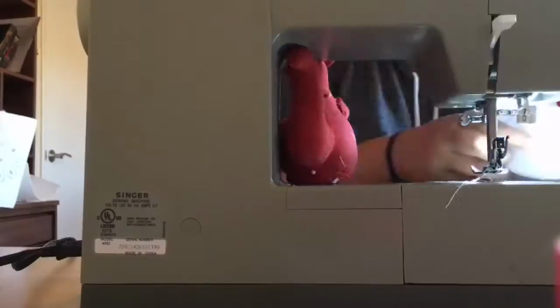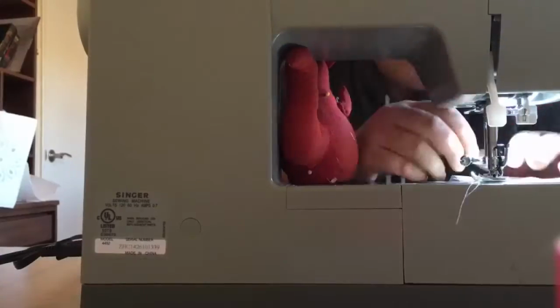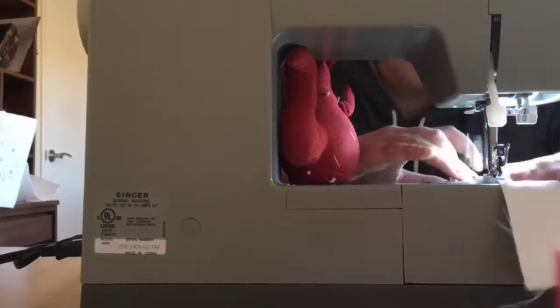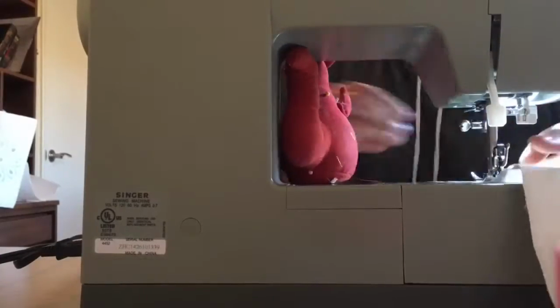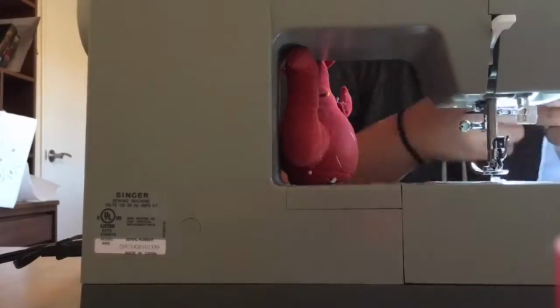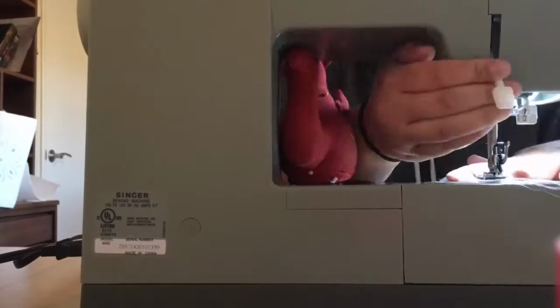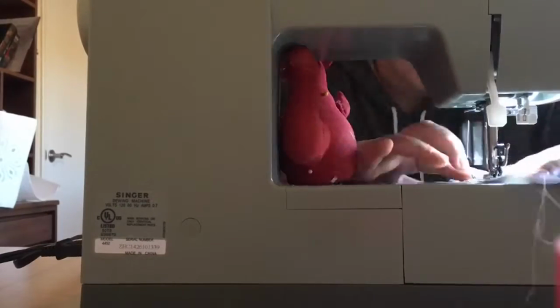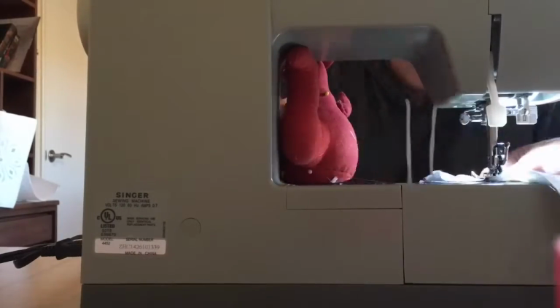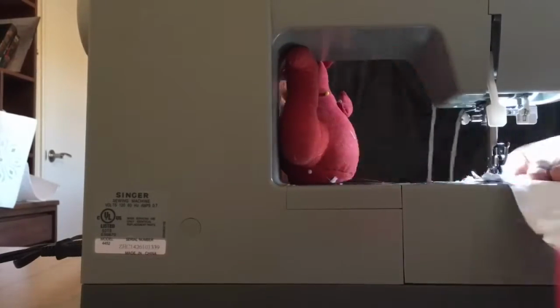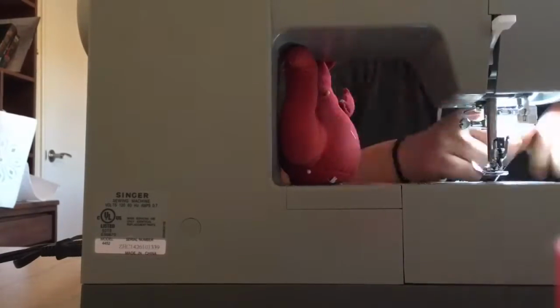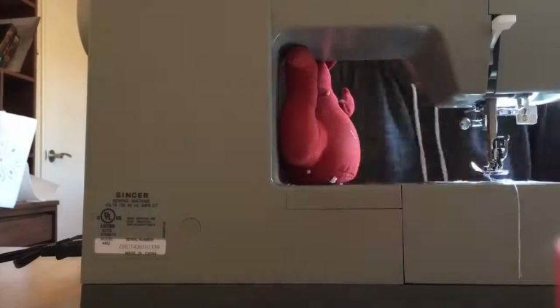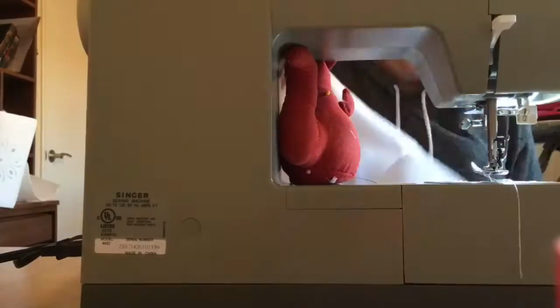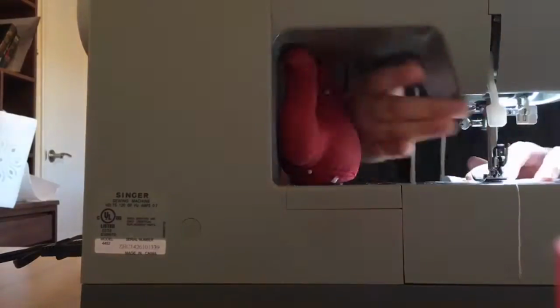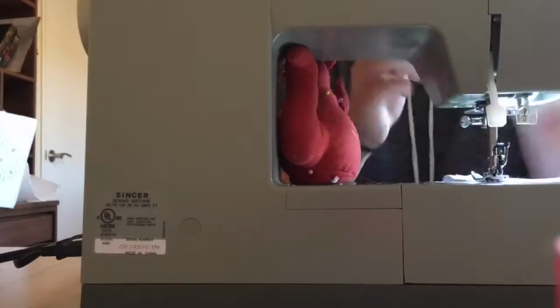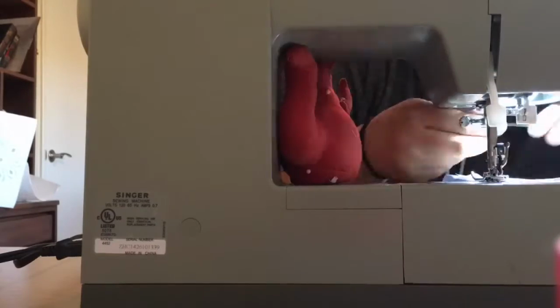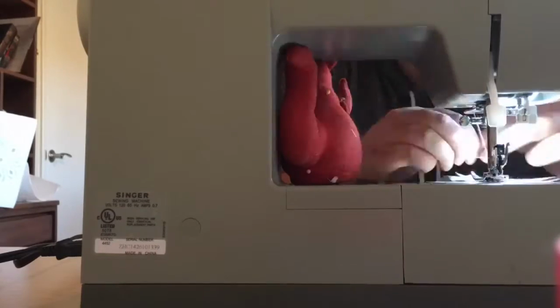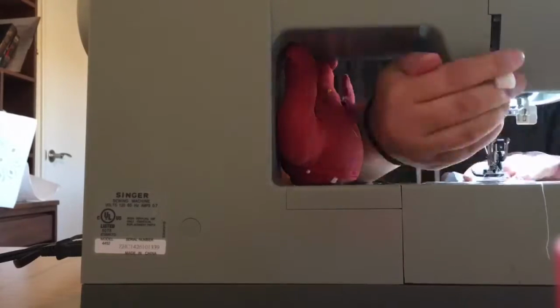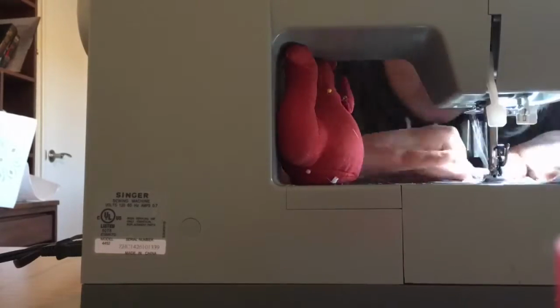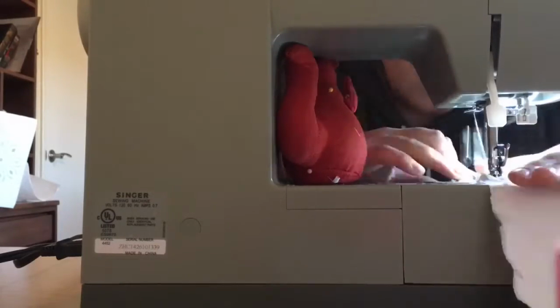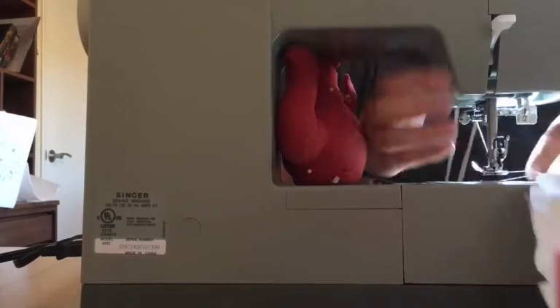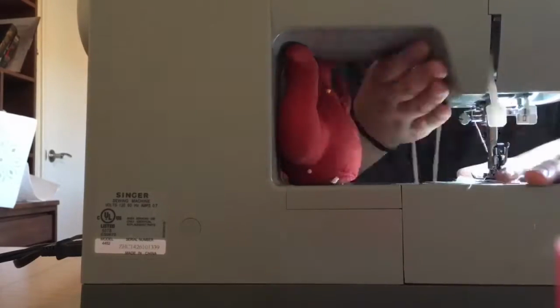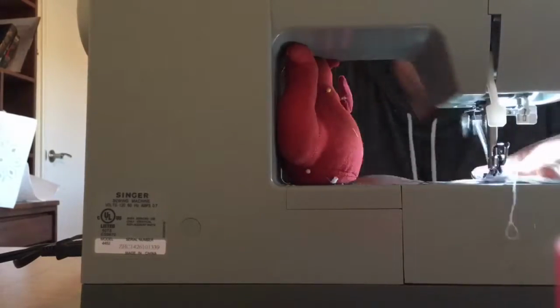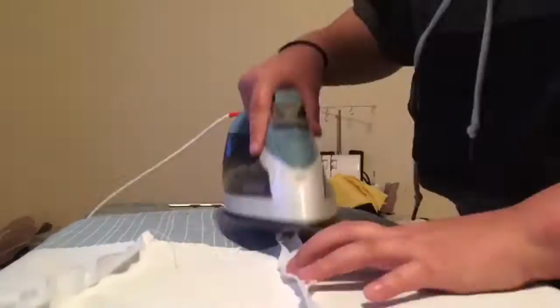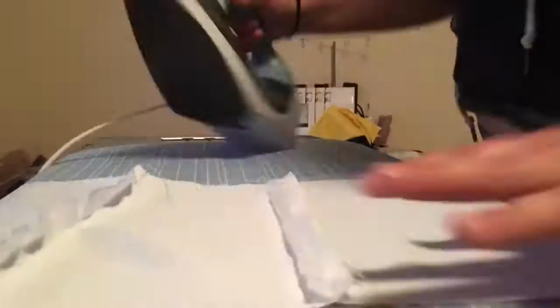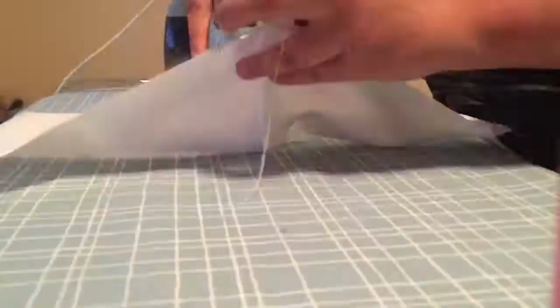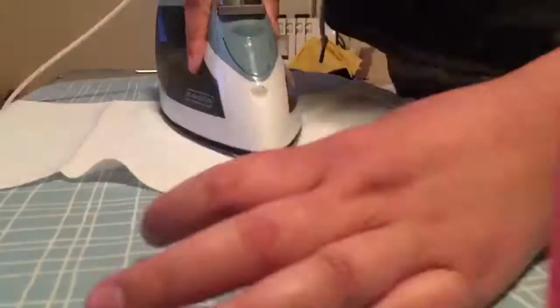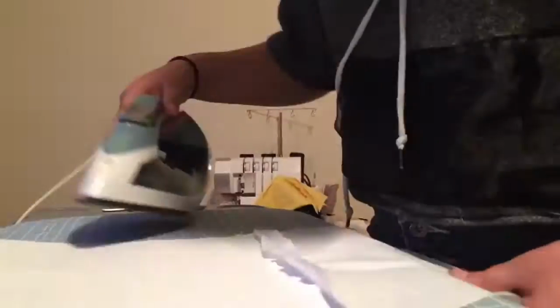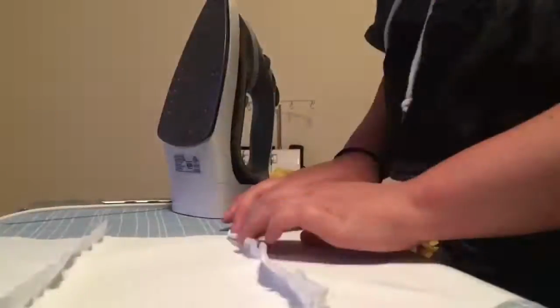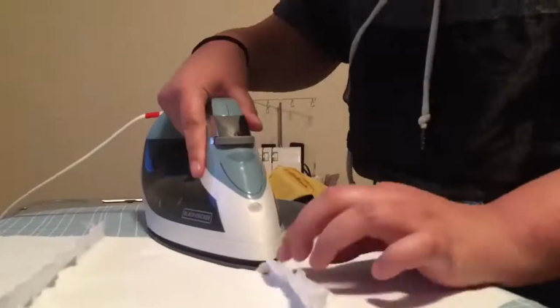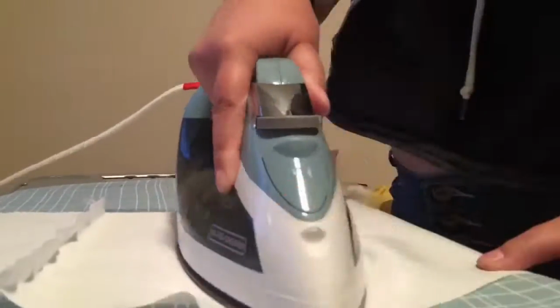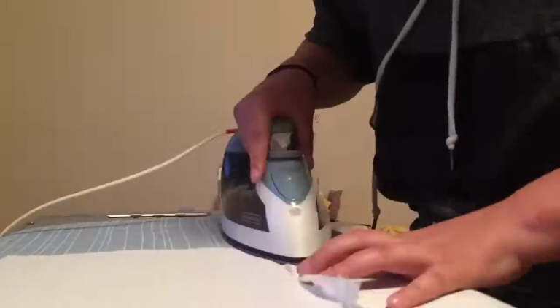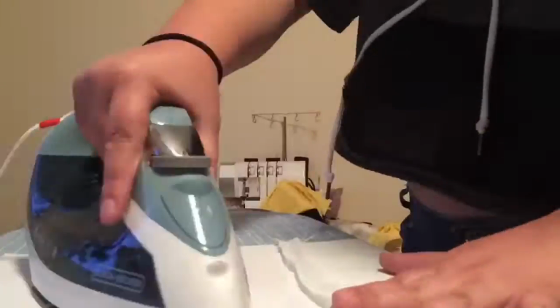Once my bodice was completely pinned, I then took time to sew together all the seams. For sewing it all together, I made sure to iron open all my seams.